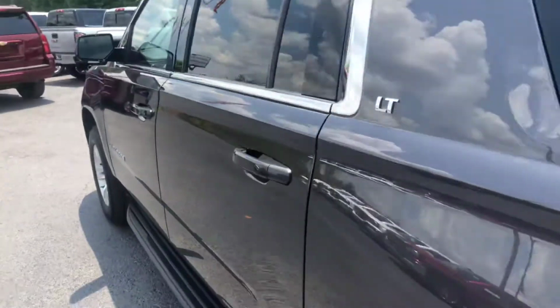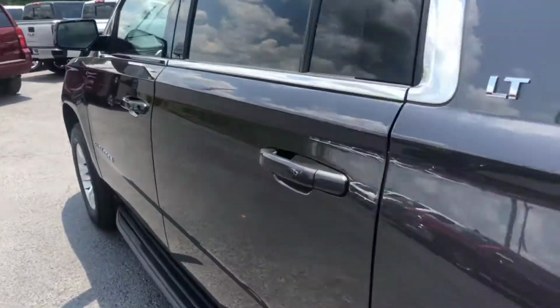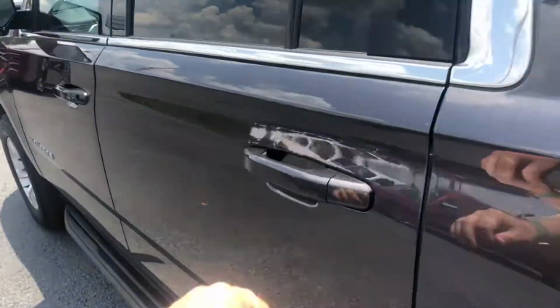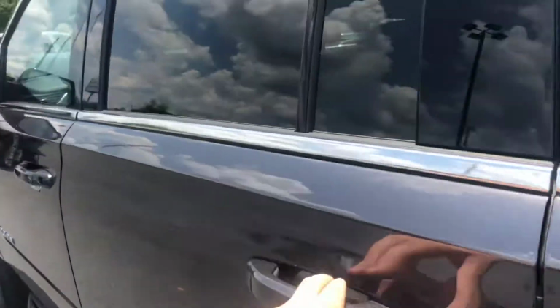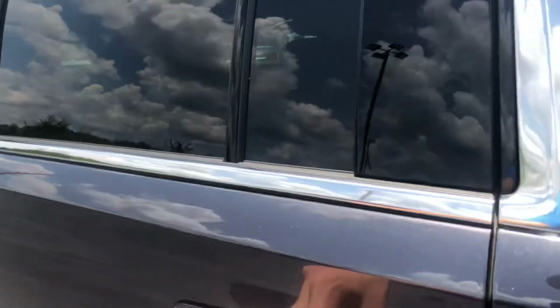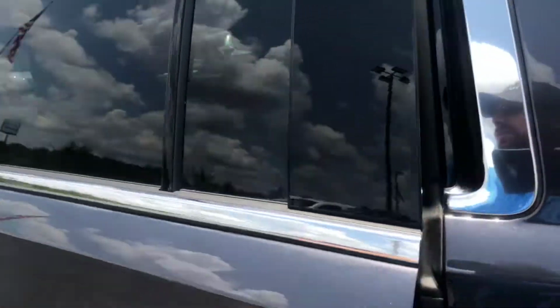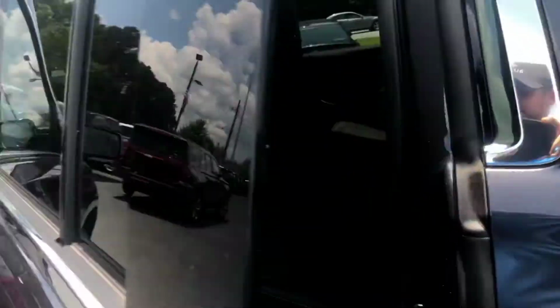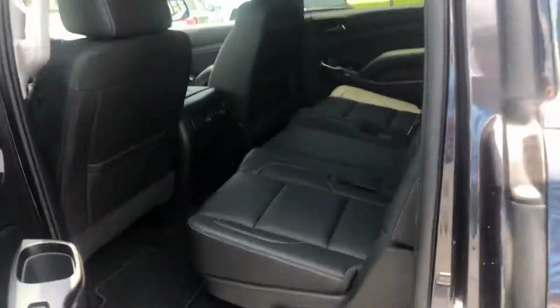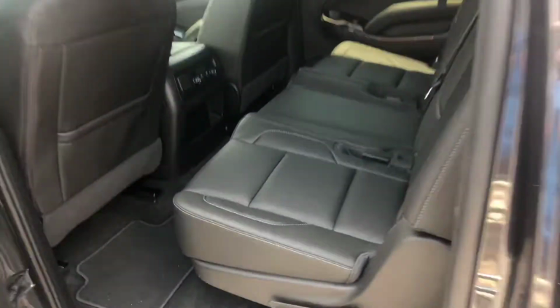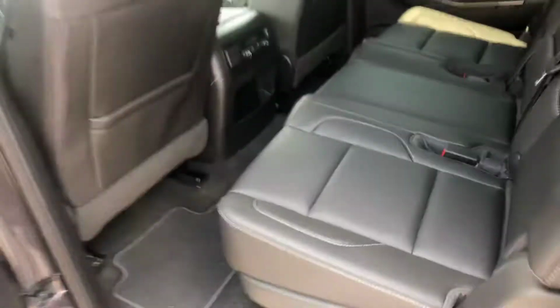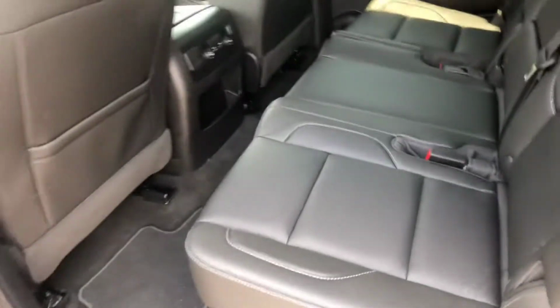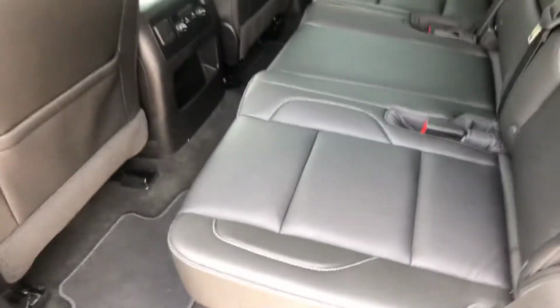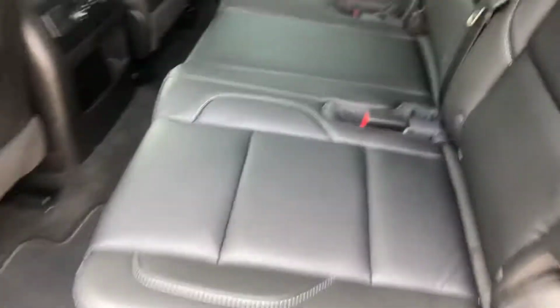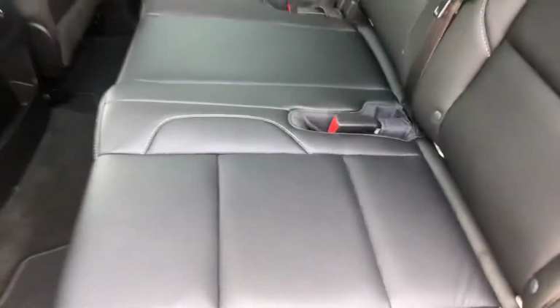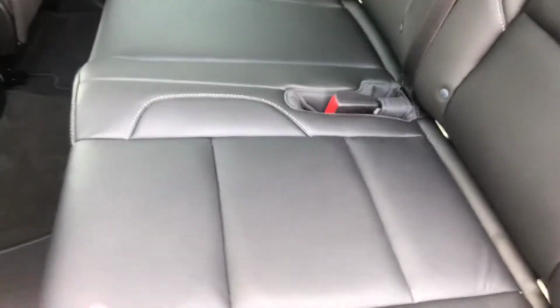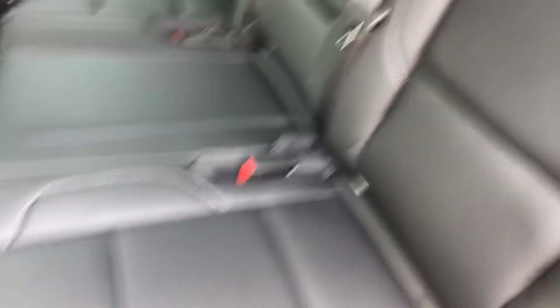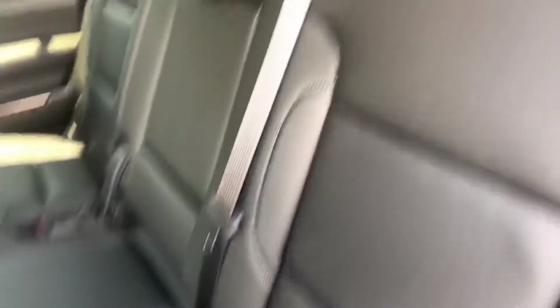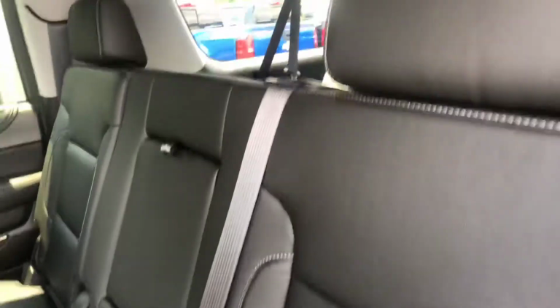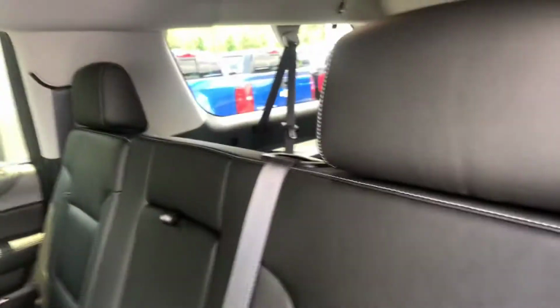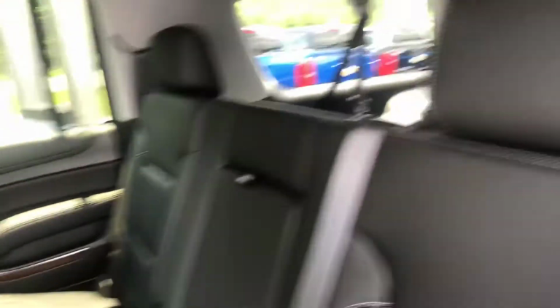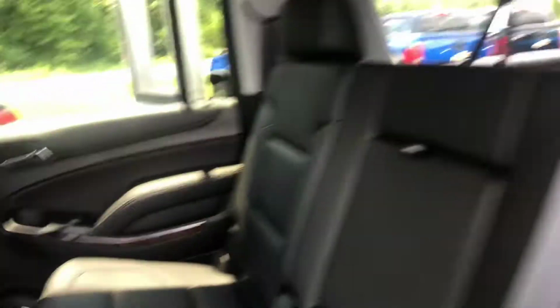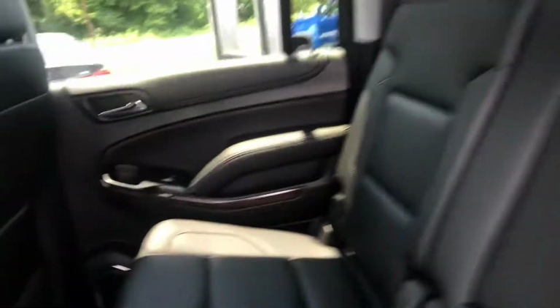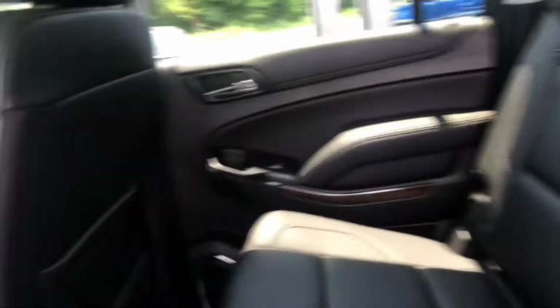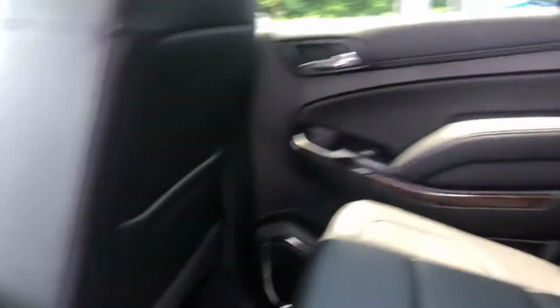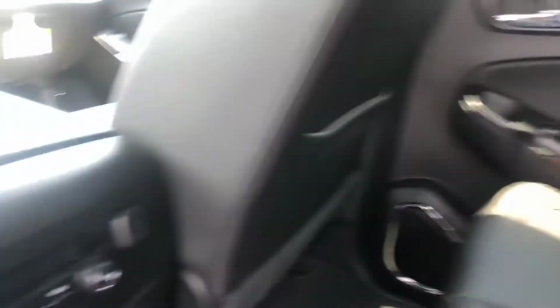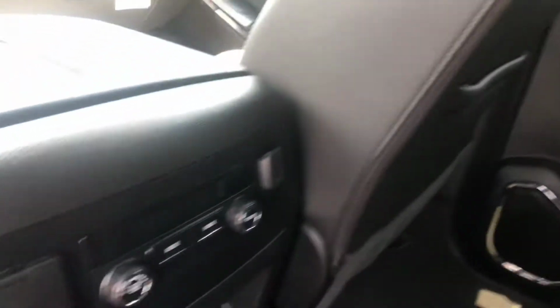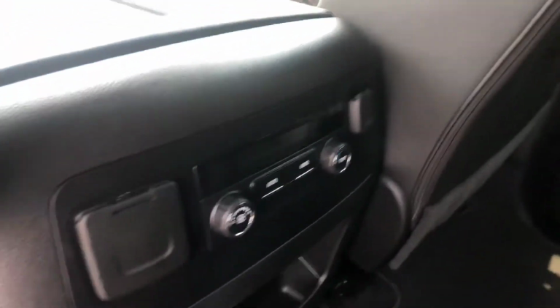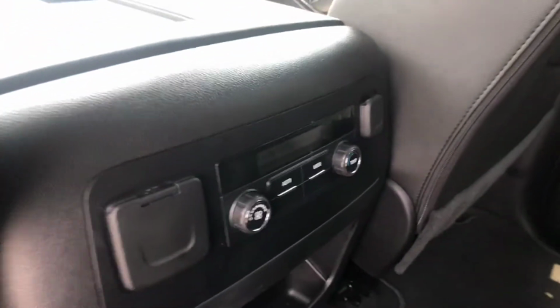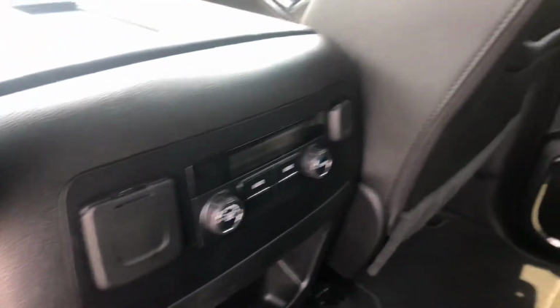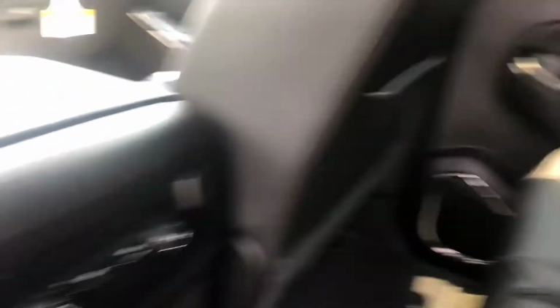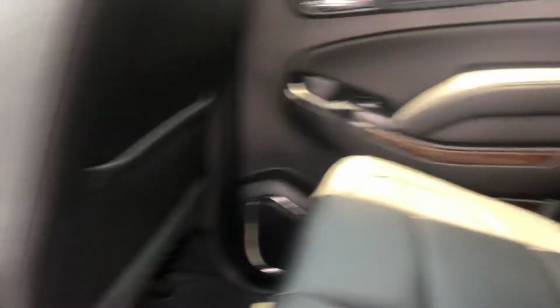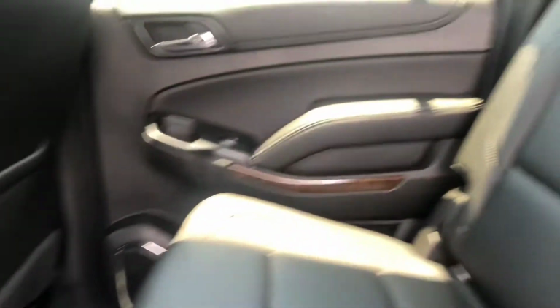Go ahead and hop into the back for you. Show you a good look at this leather interior. Now you get the second row climate control in this one as well.